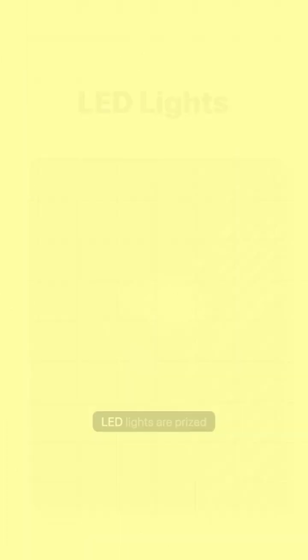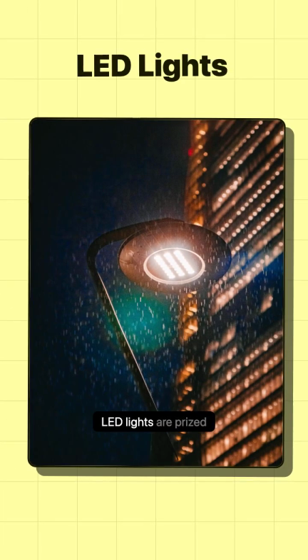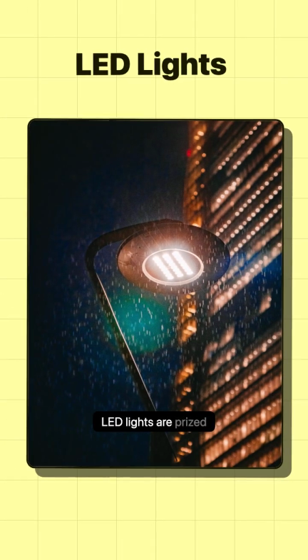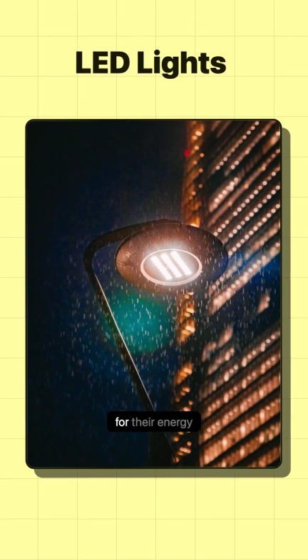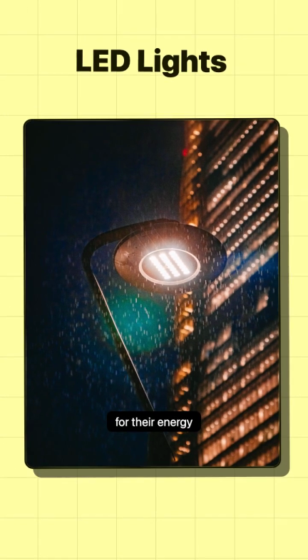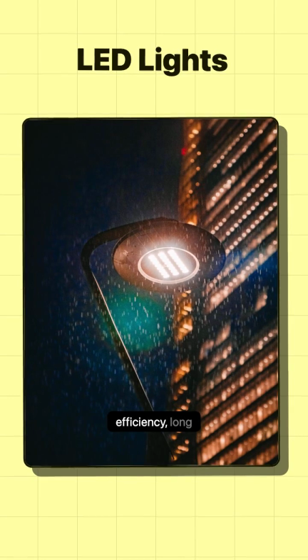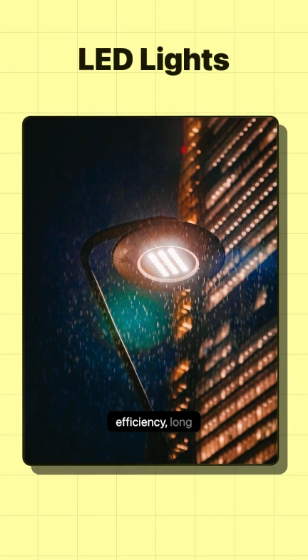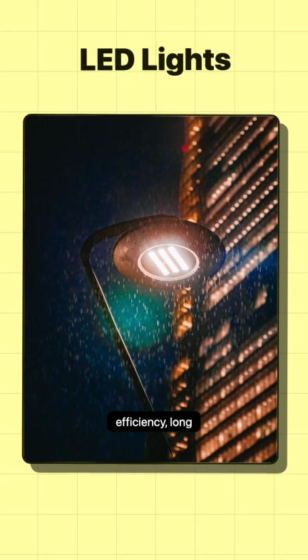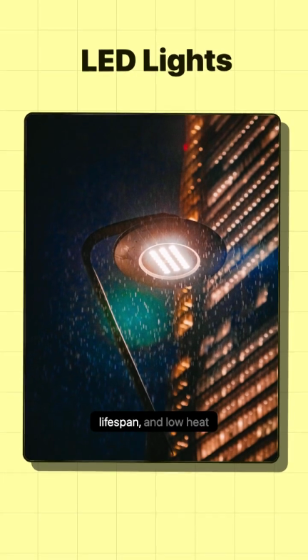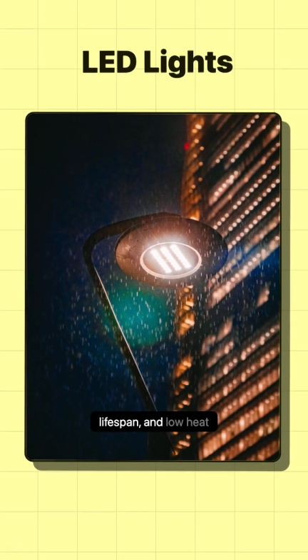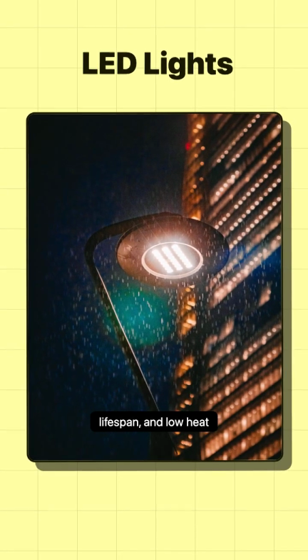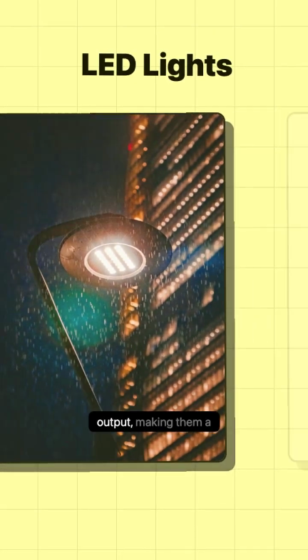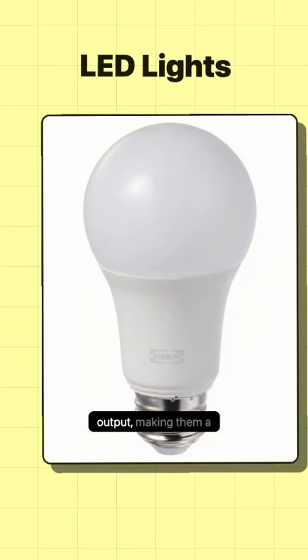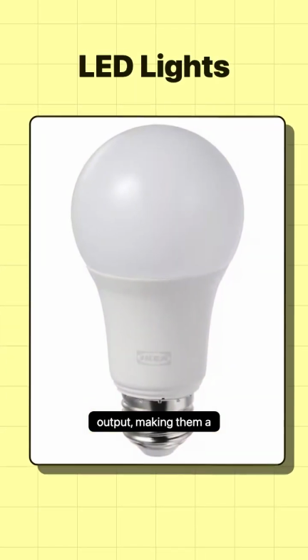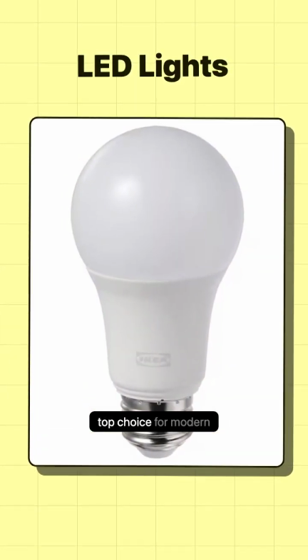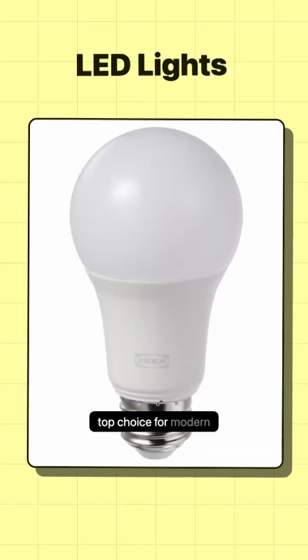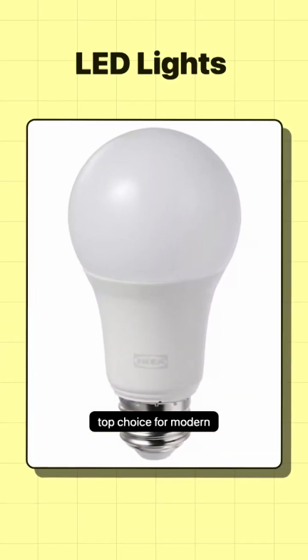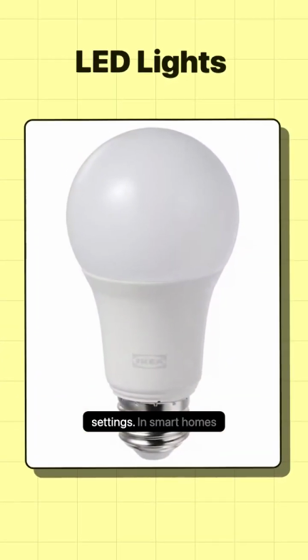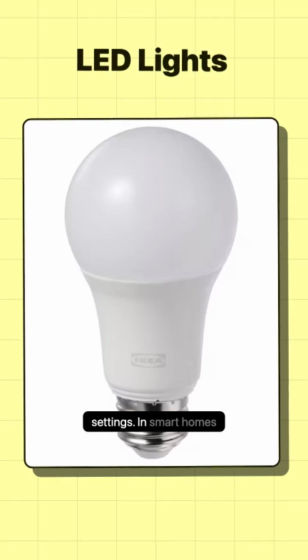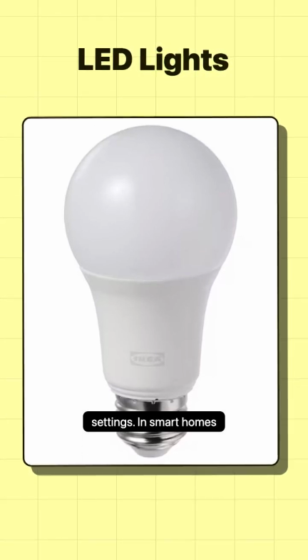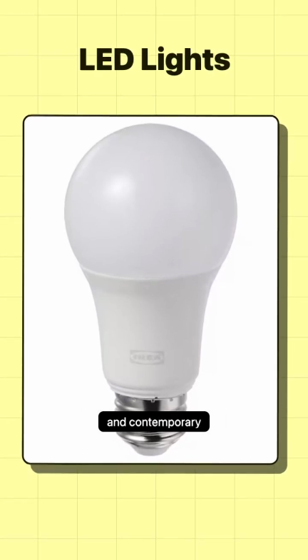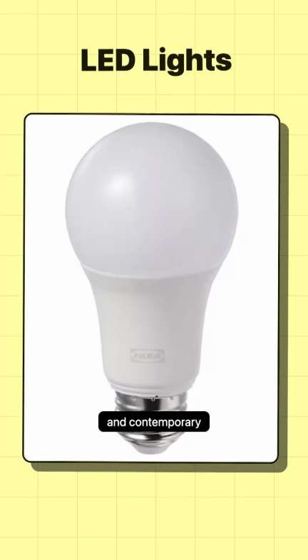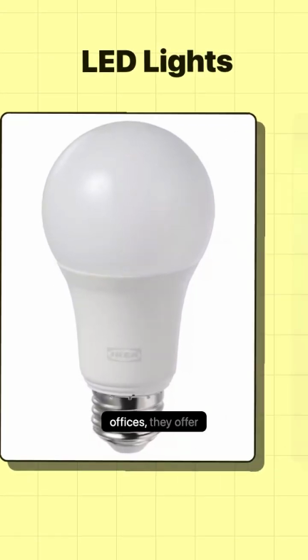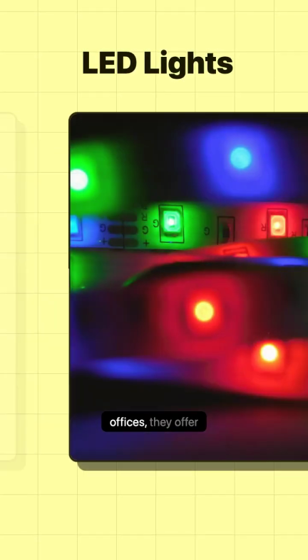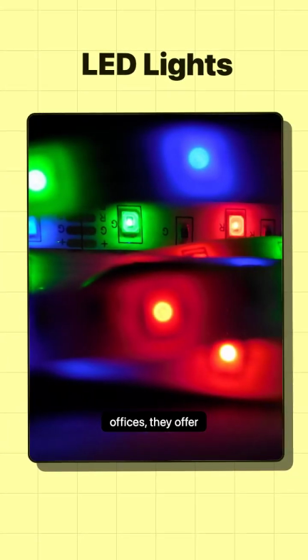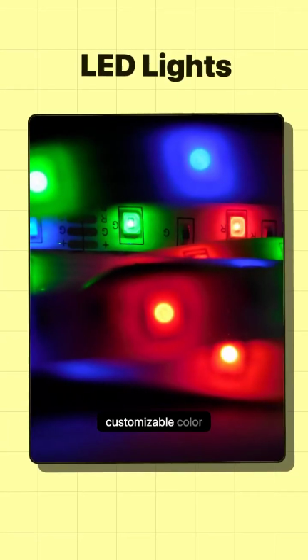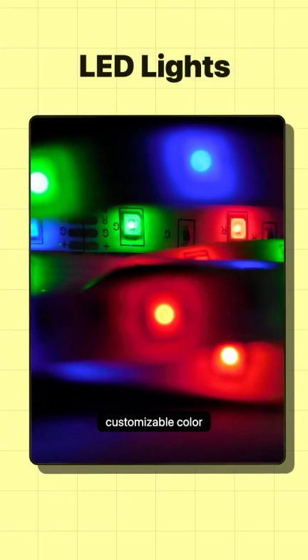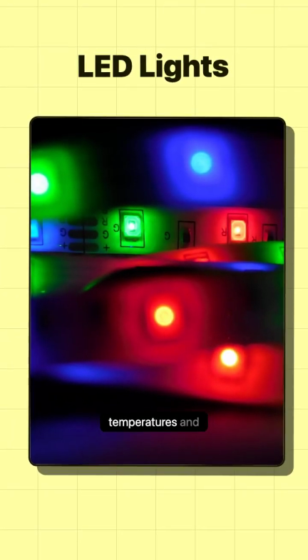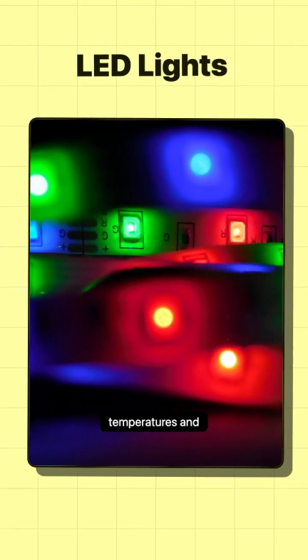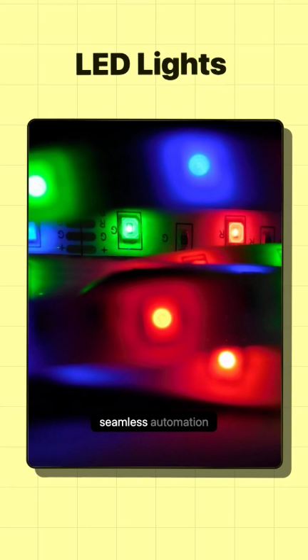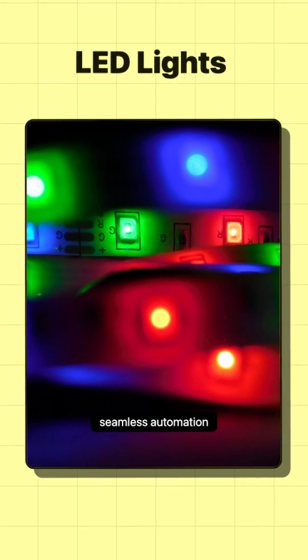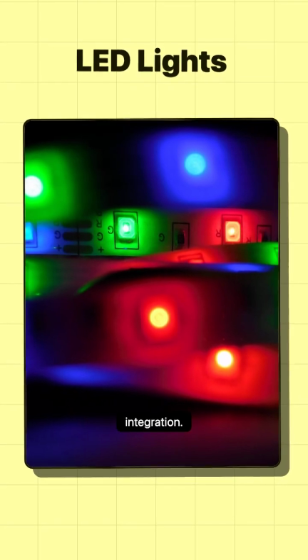LED lights are prized for their energy efficiency, long lifespan, and low heat output, making them a top choice for modern settings. In smart homes and contemporary offices, they offer customizable color temperatures and seamless automation integration.